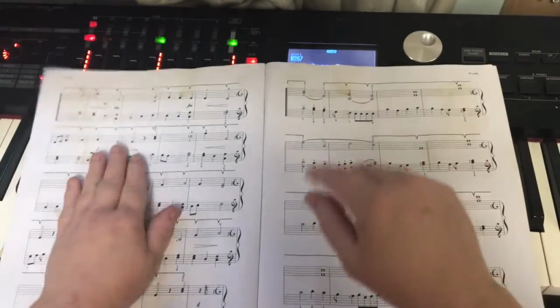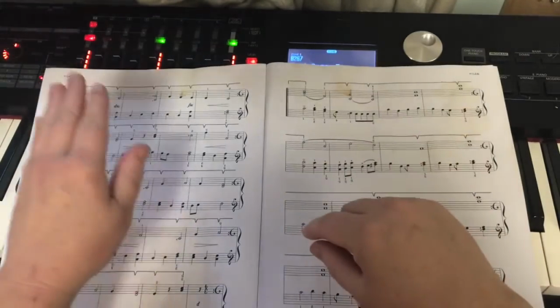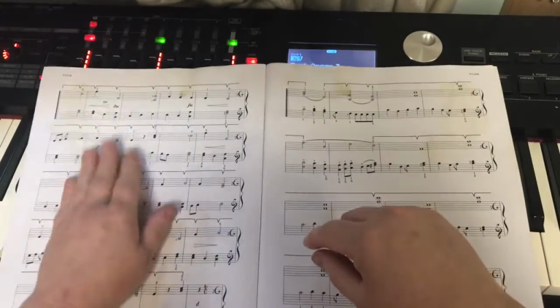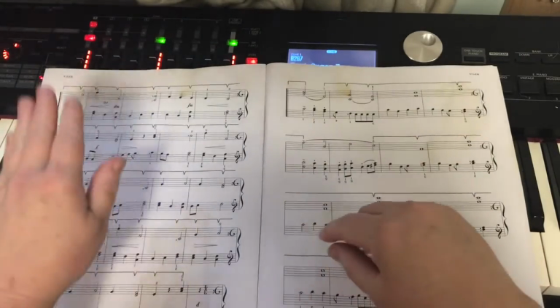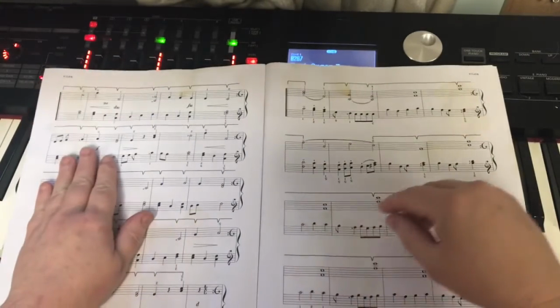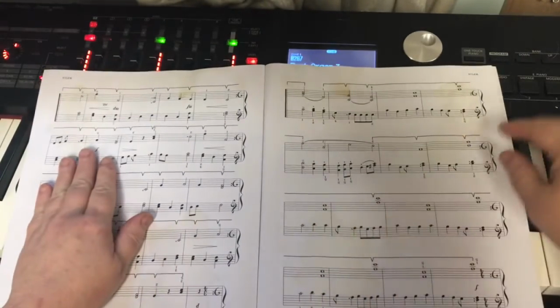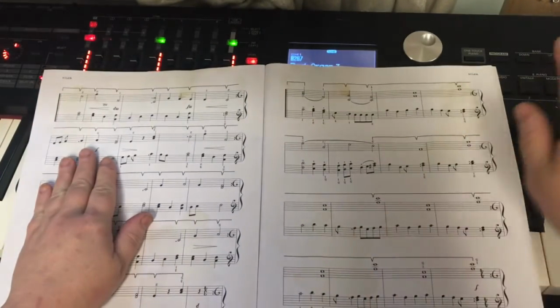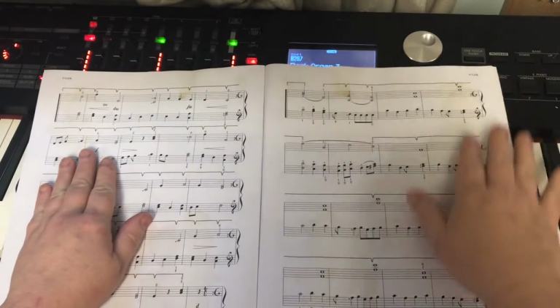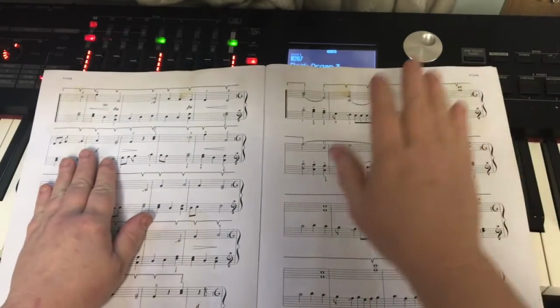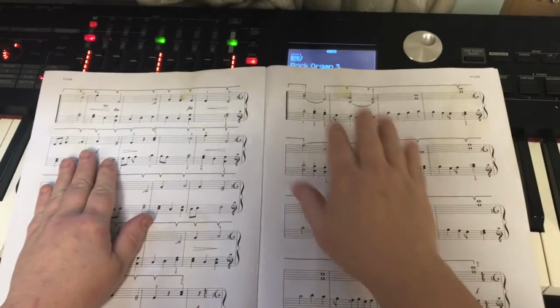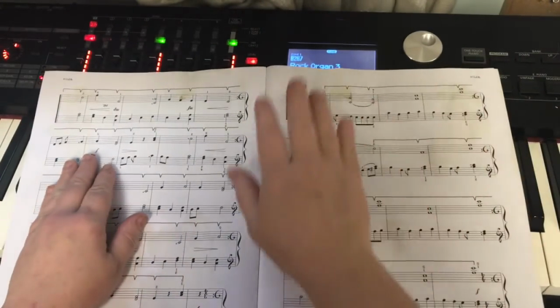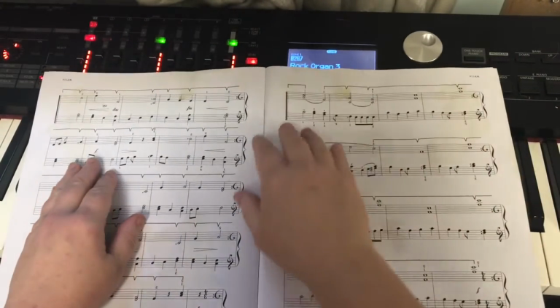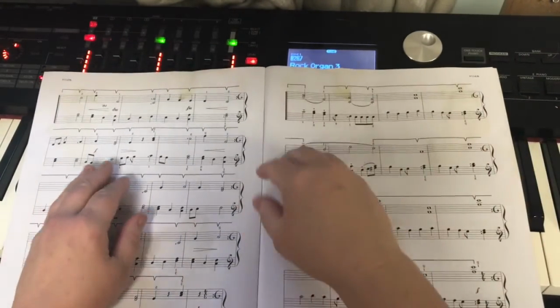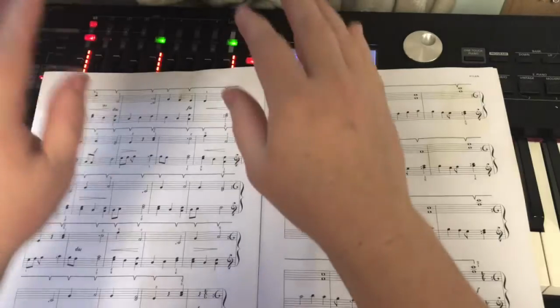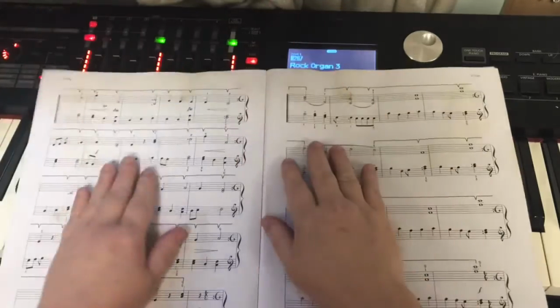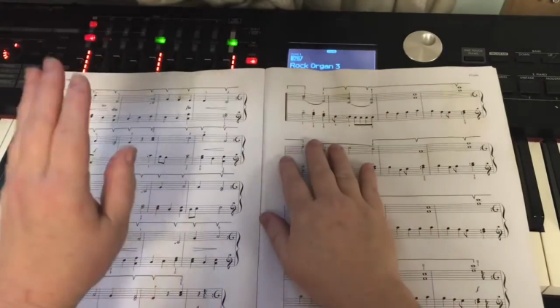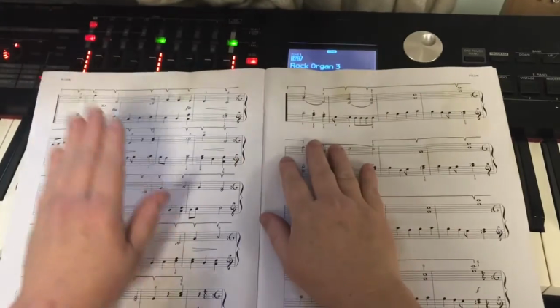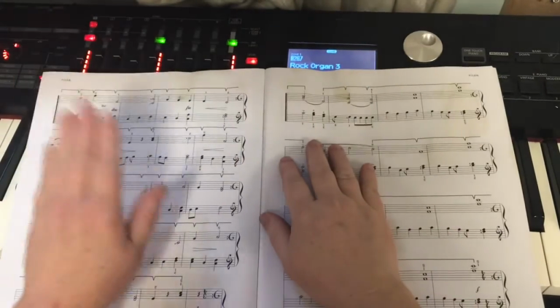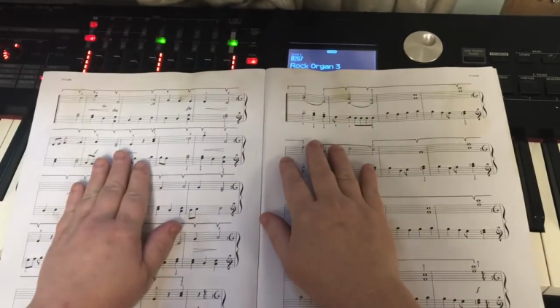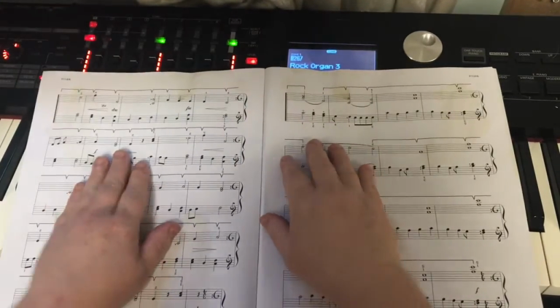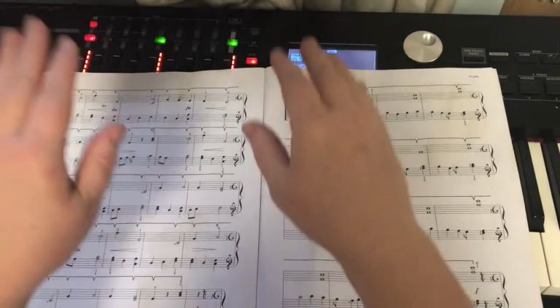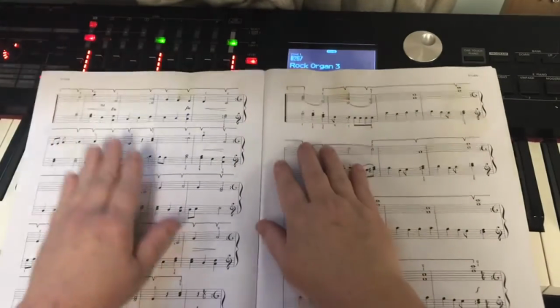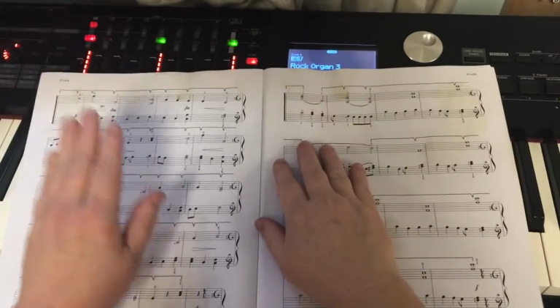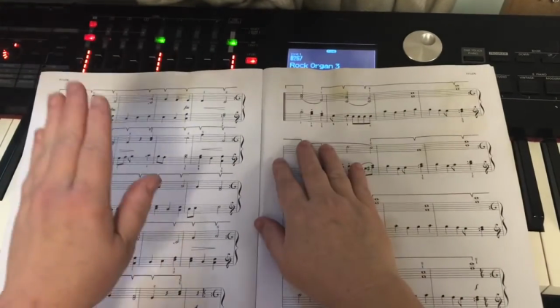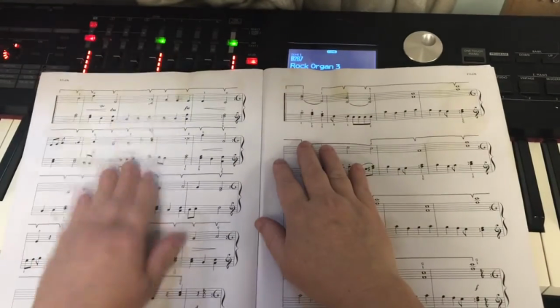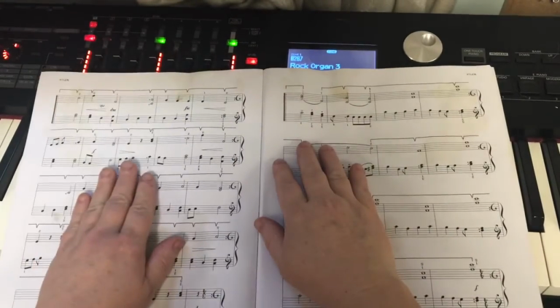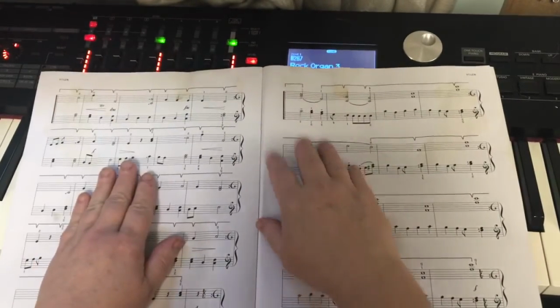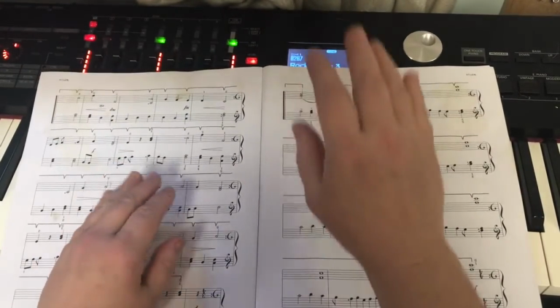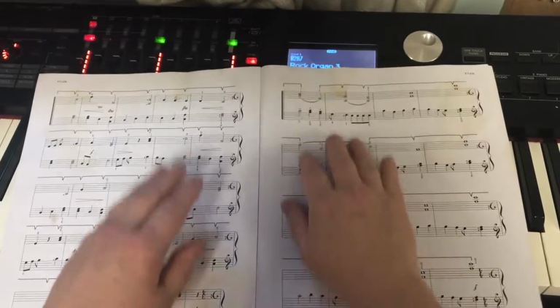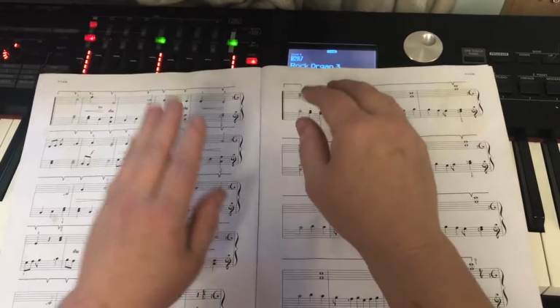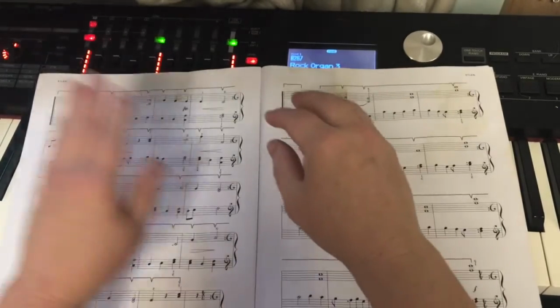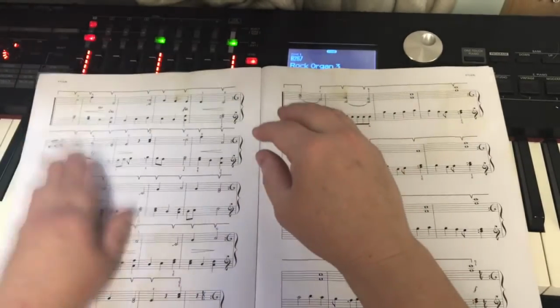Left, left, left, right, right, right, together, left, left, together, left, left, right, left, left.